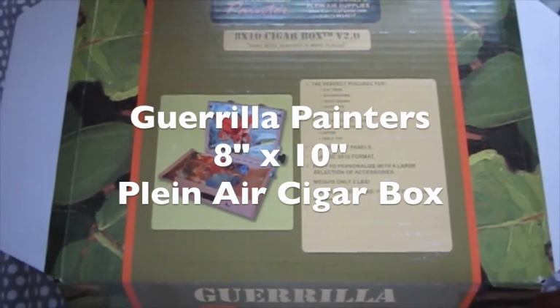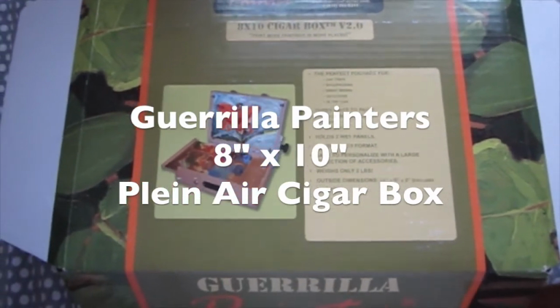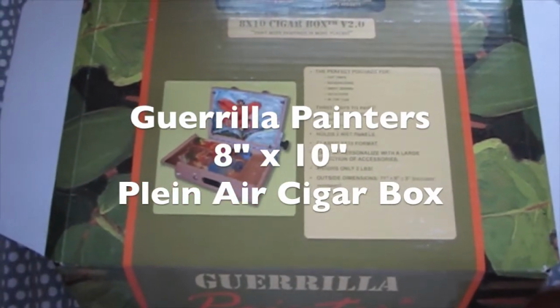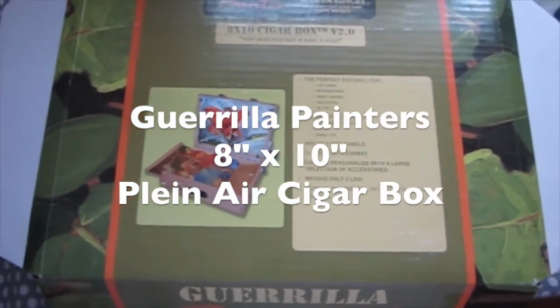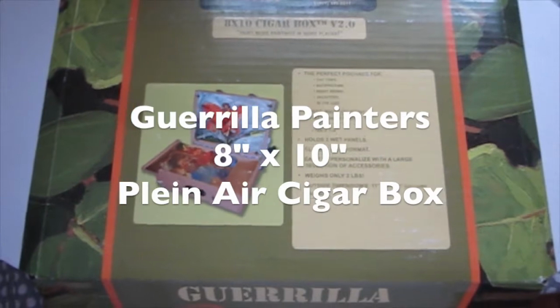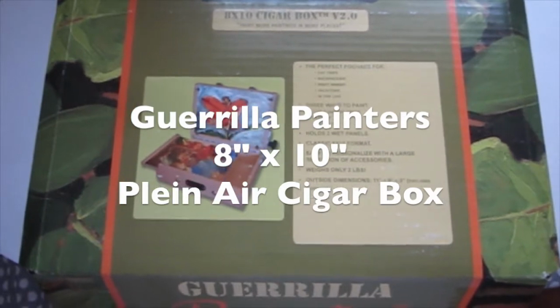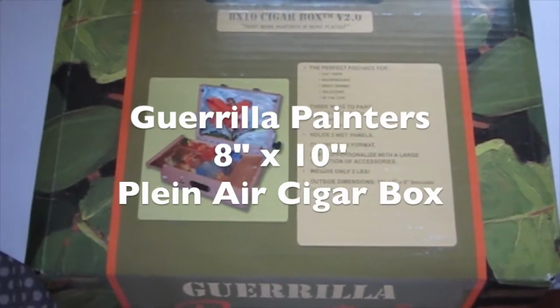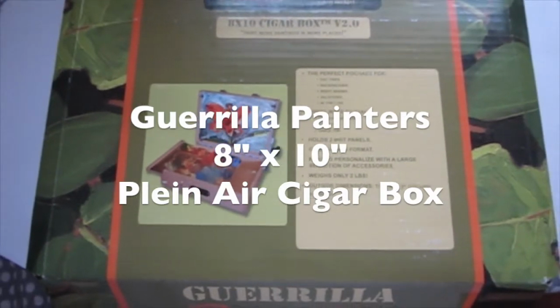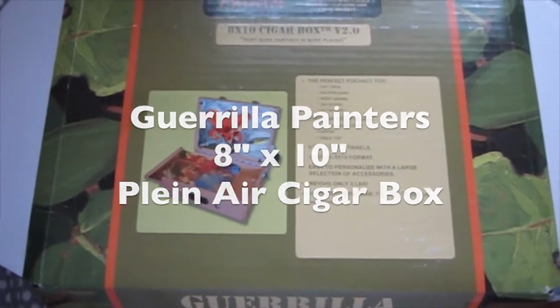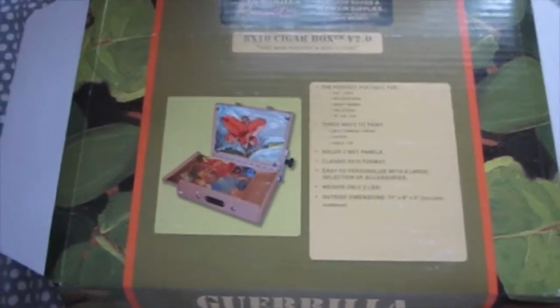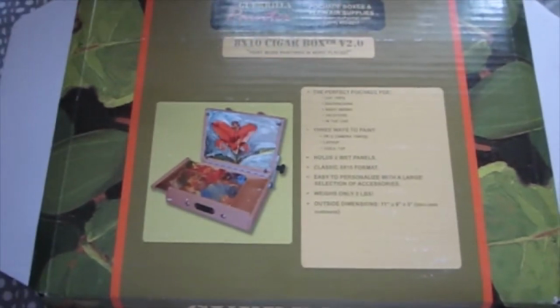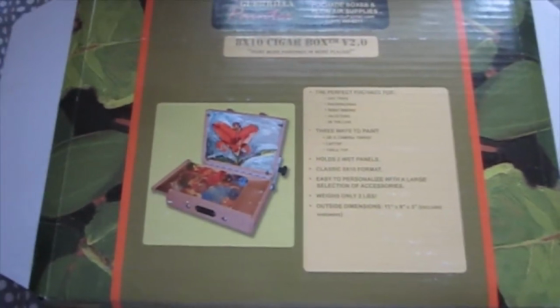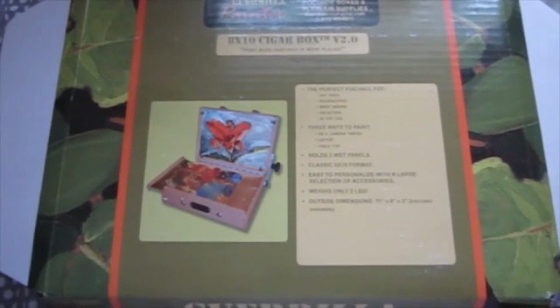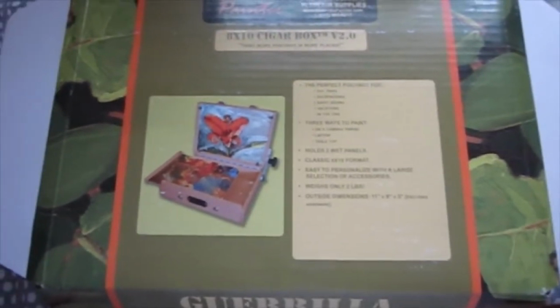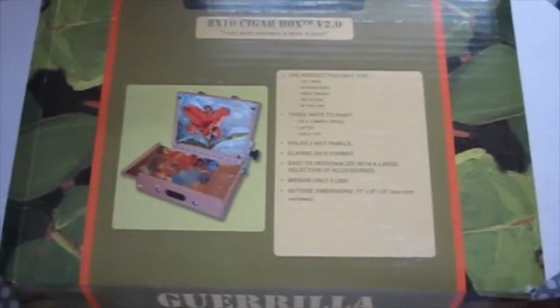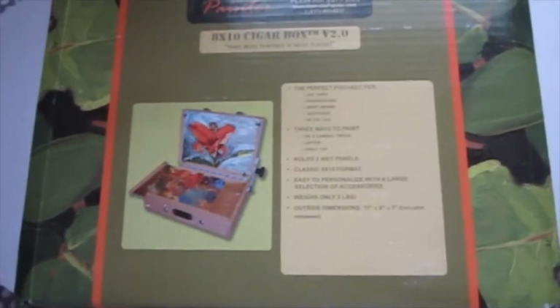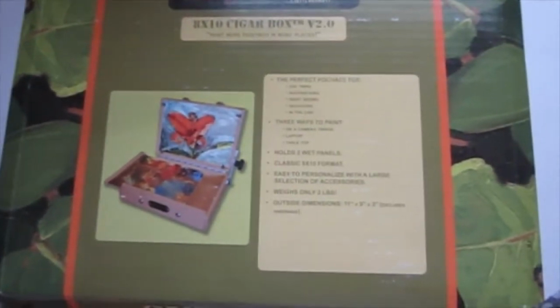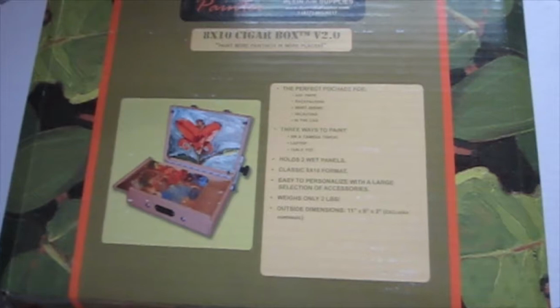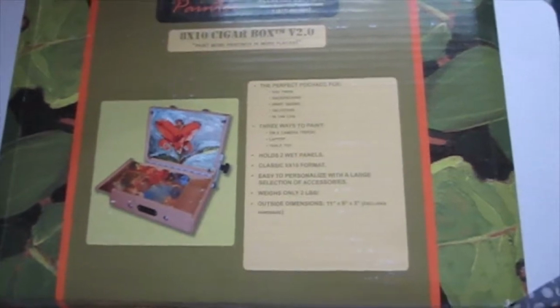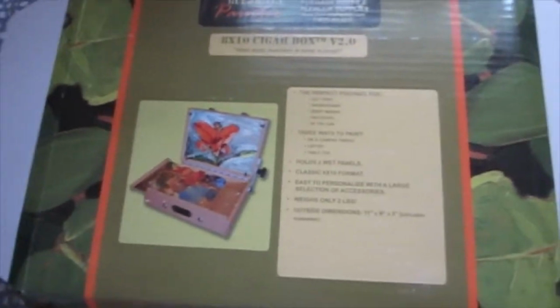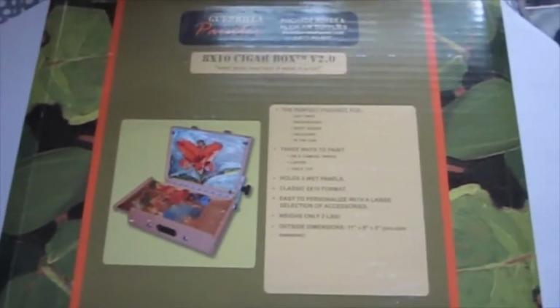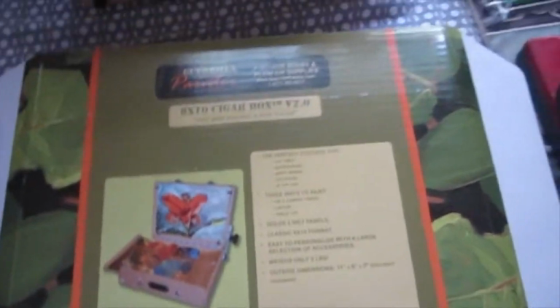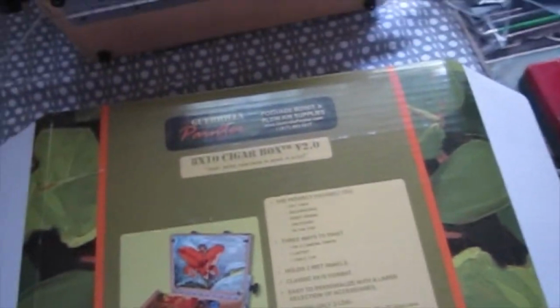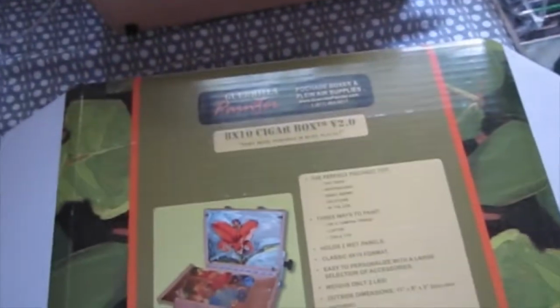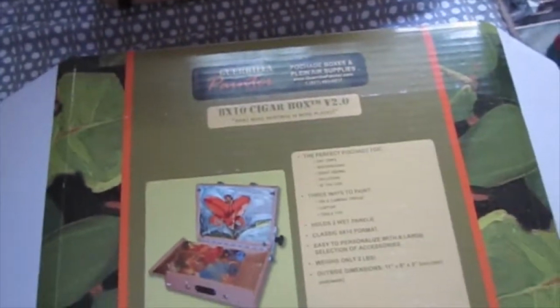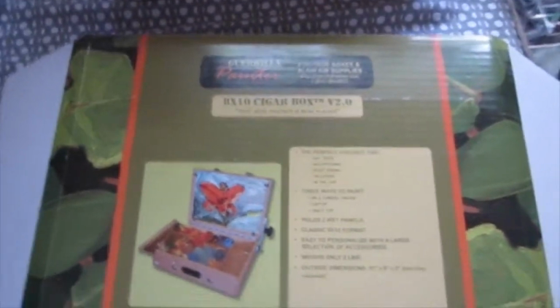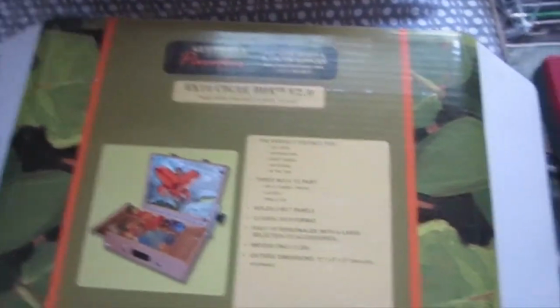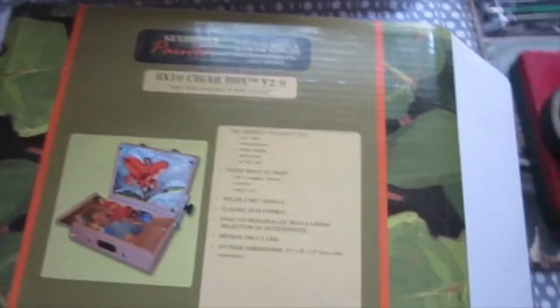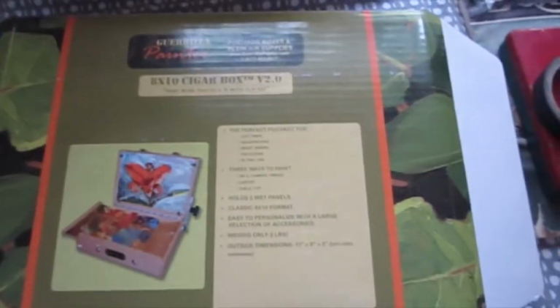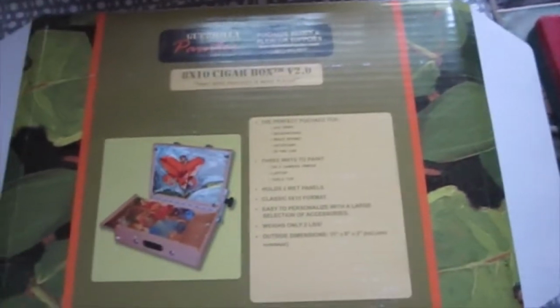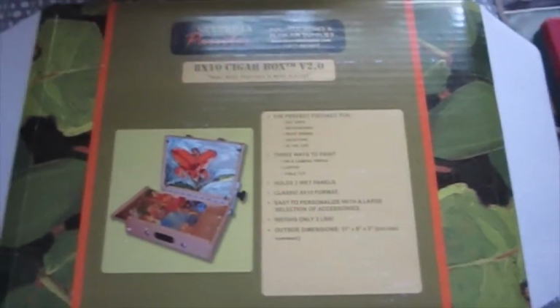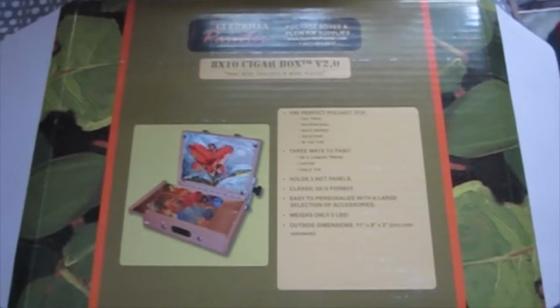It's a plein air box — you can take it in the field. It's lightweight, two pounds. You can stick it in a backpack, a bag, a big purse, whatever you have handy, or just carry it under your arm.